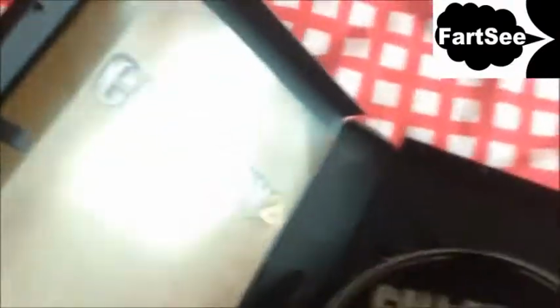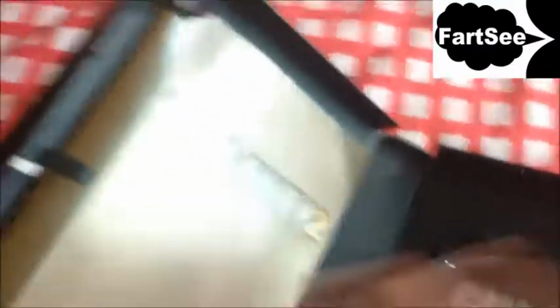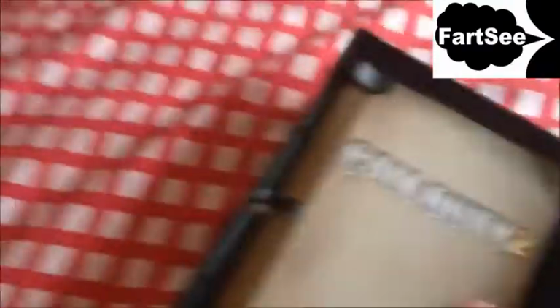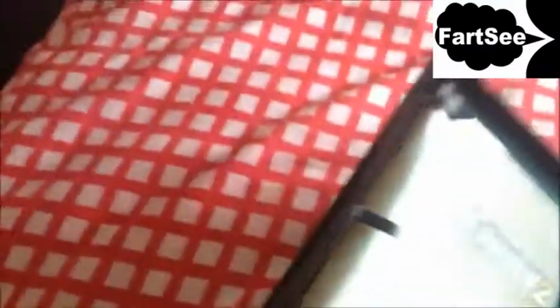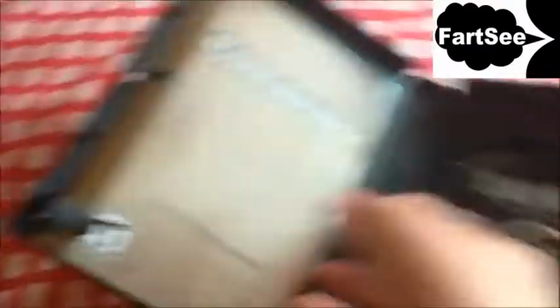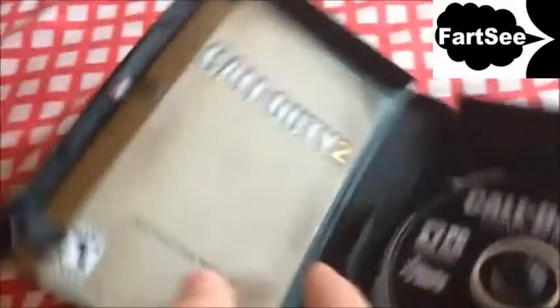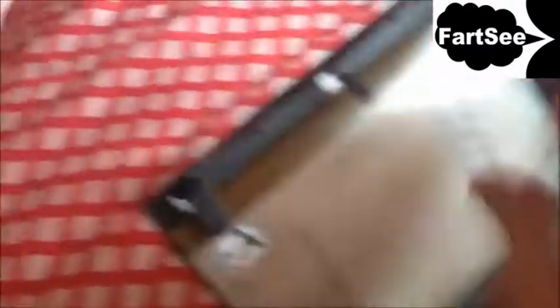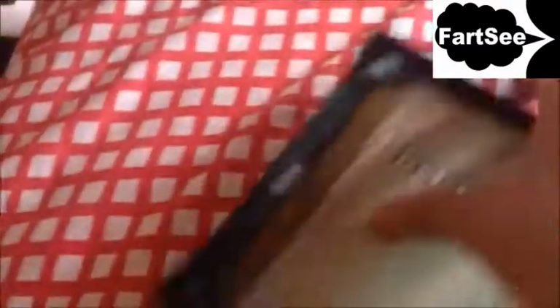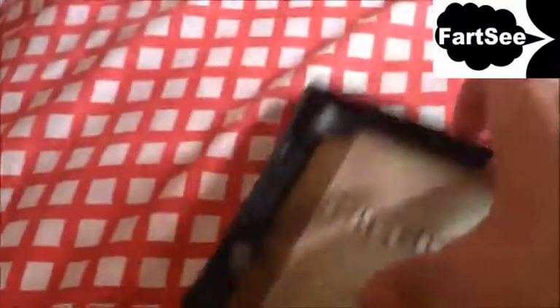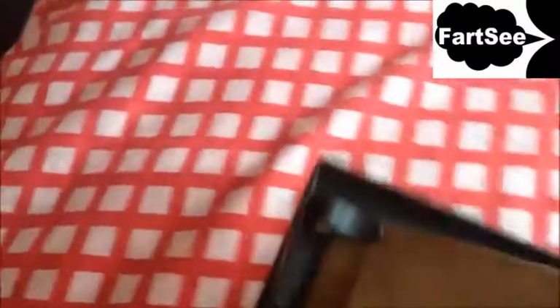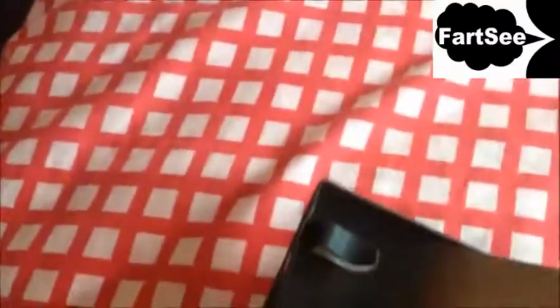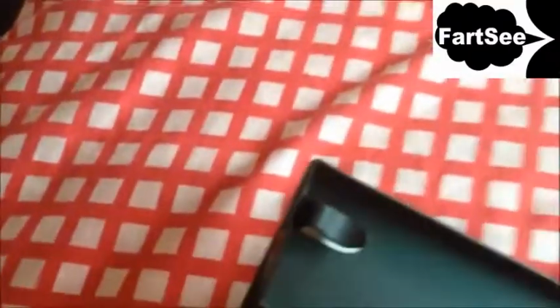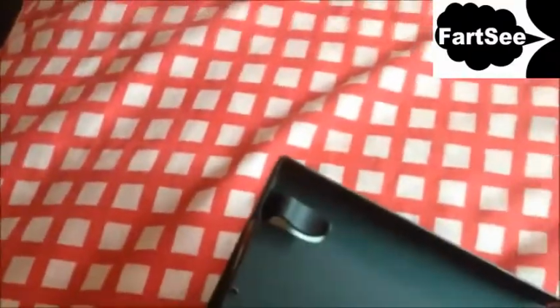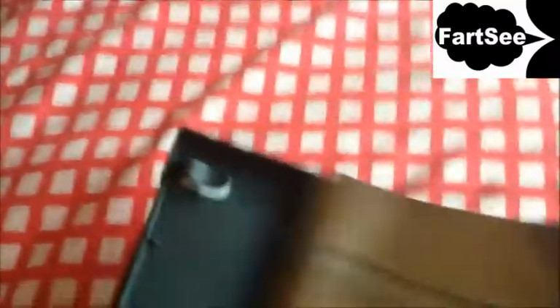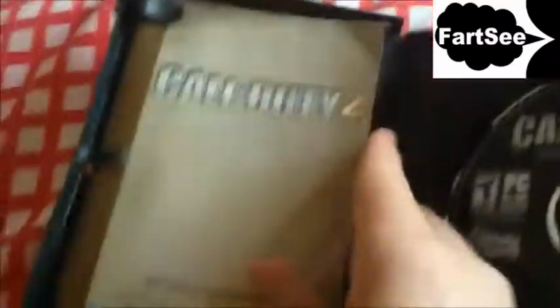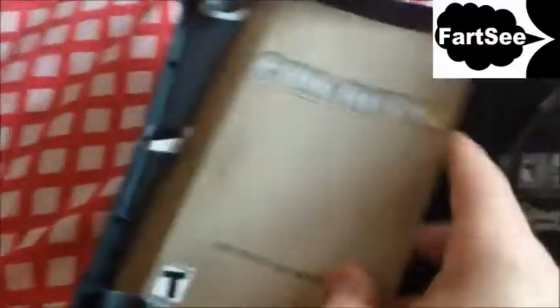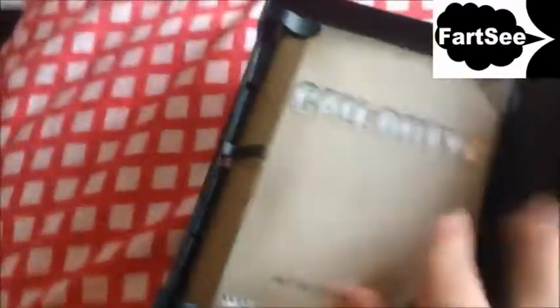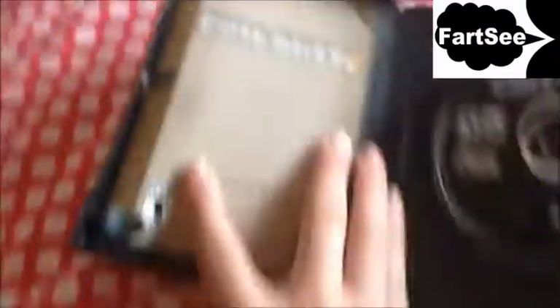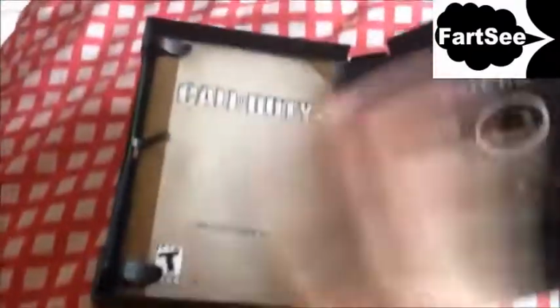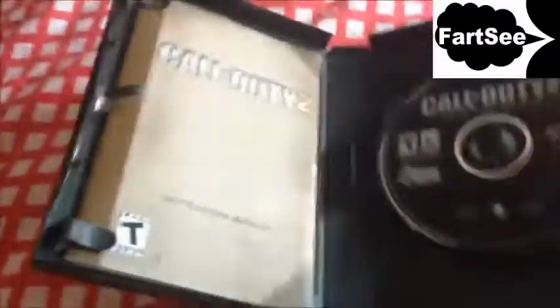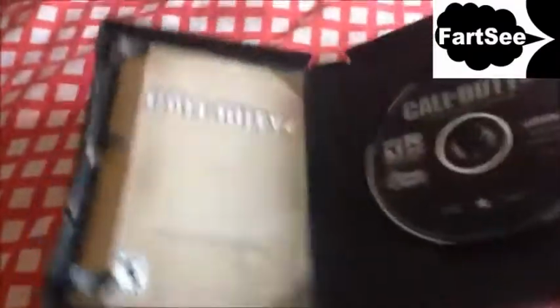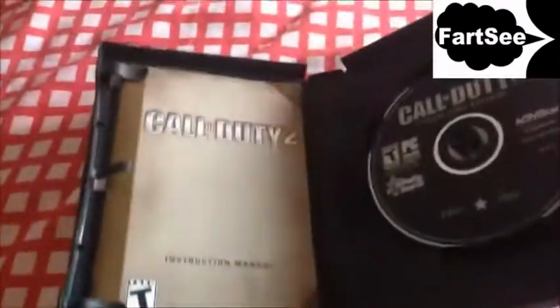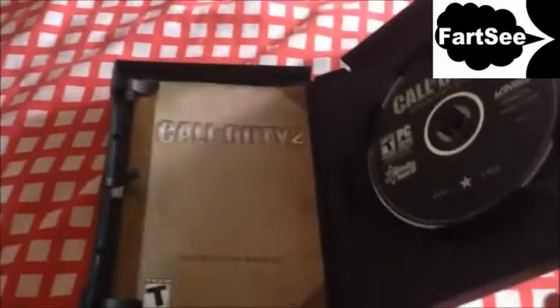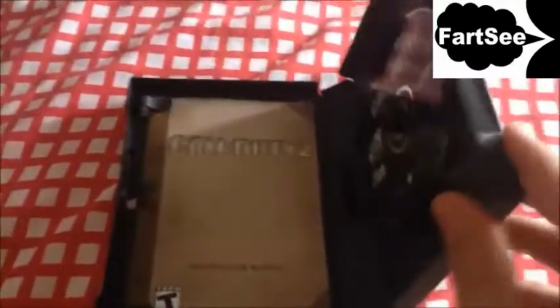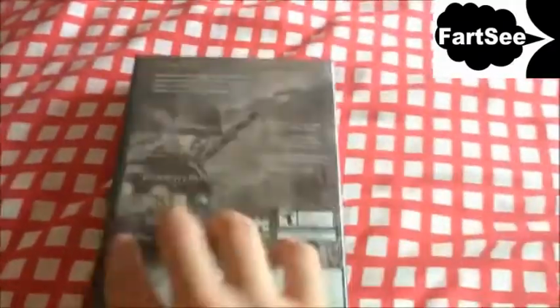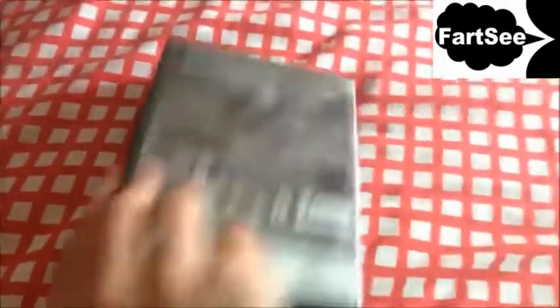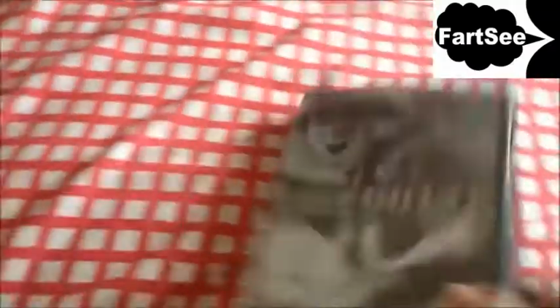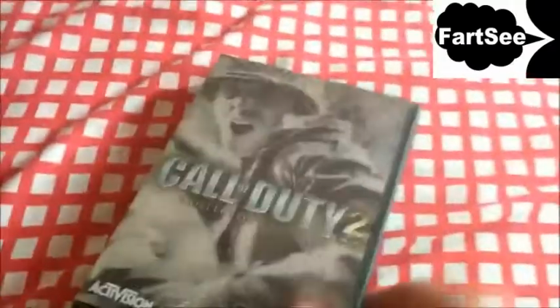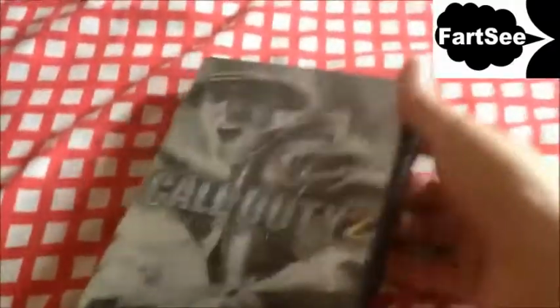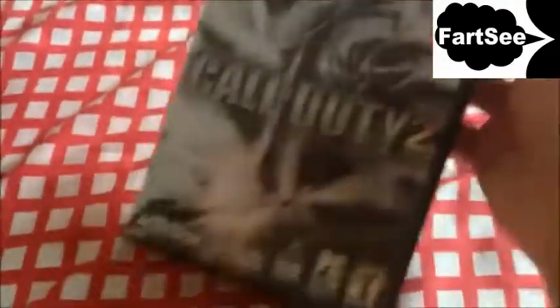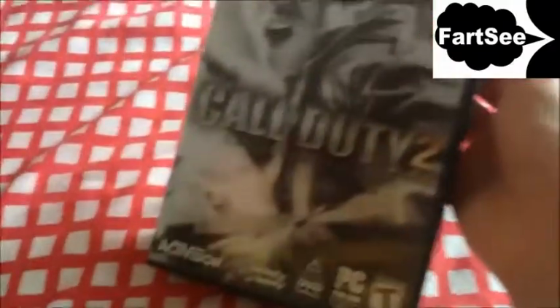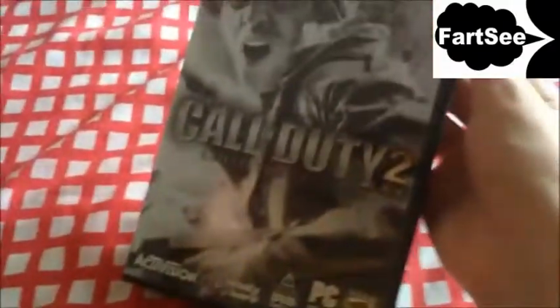That's pretty much everything here. Is there anything back here that I'm missing out on? Just a code, nothing back here. That's pretty much the game — Call of Duty 2 collector's edition.